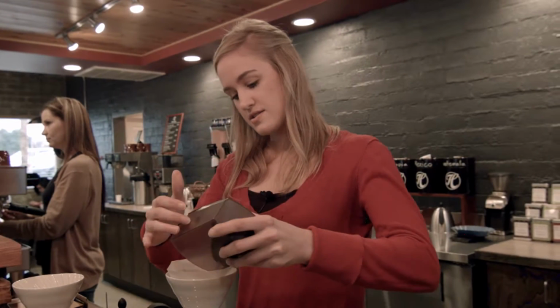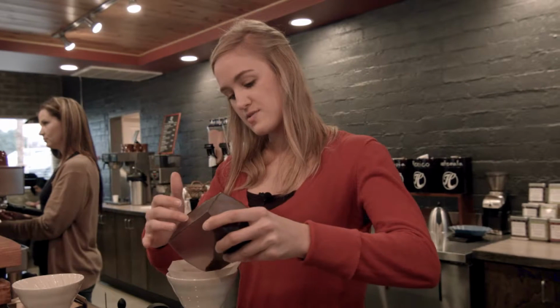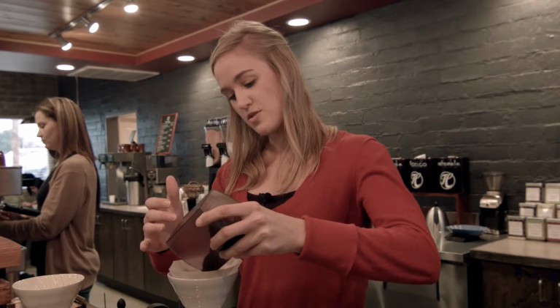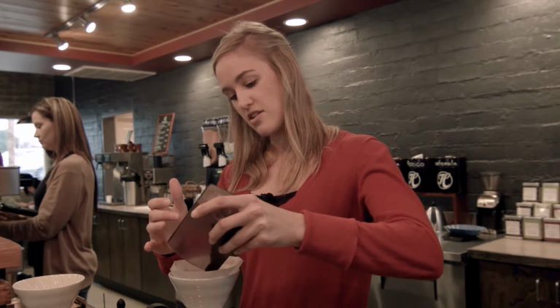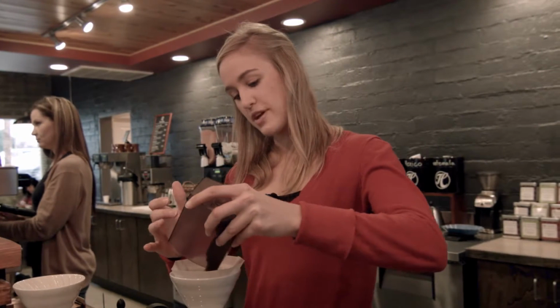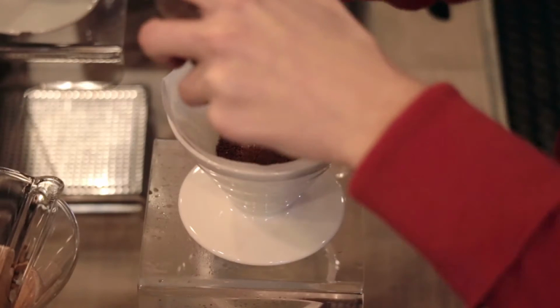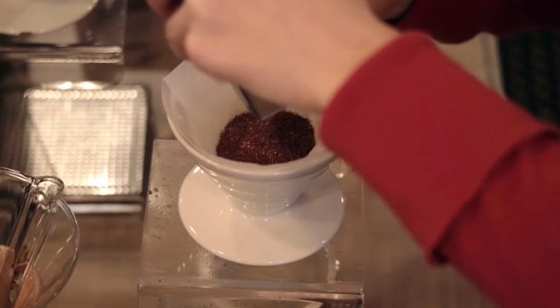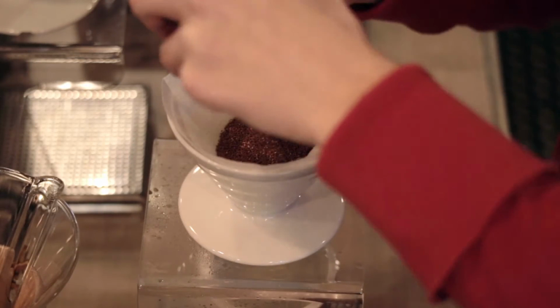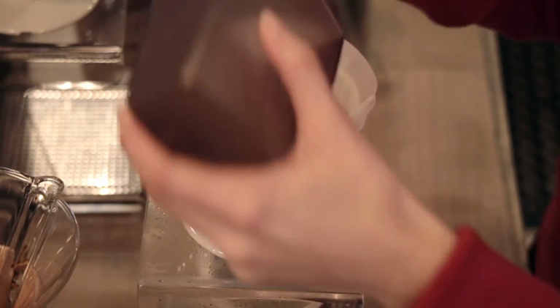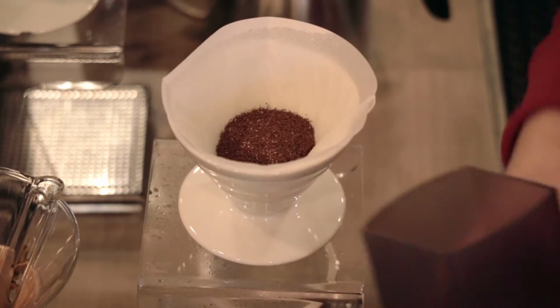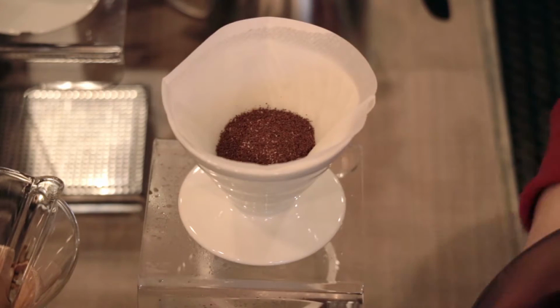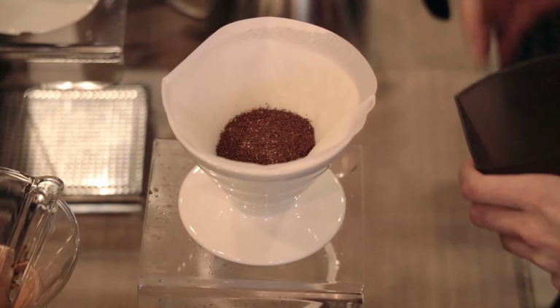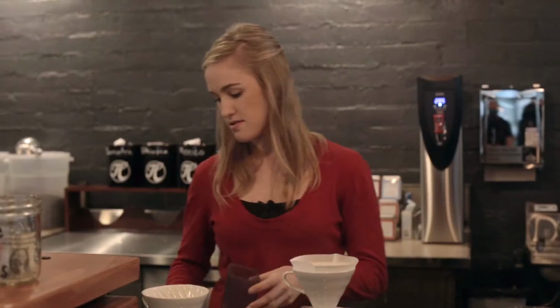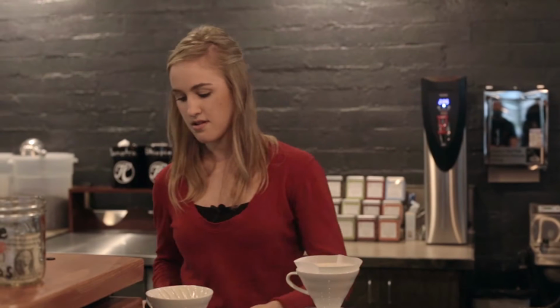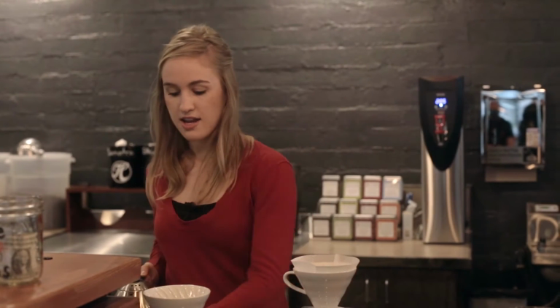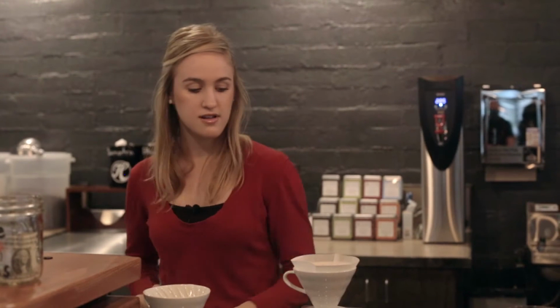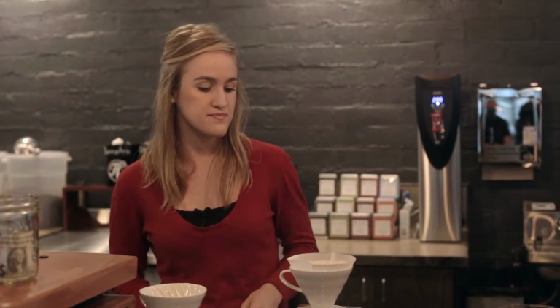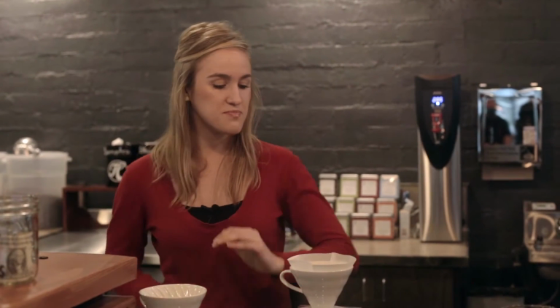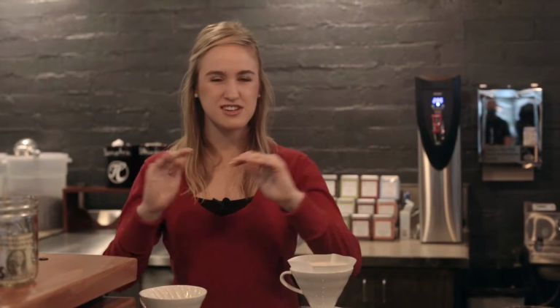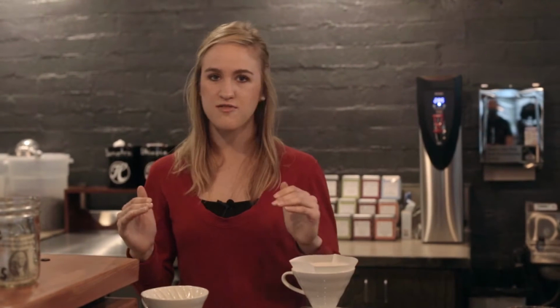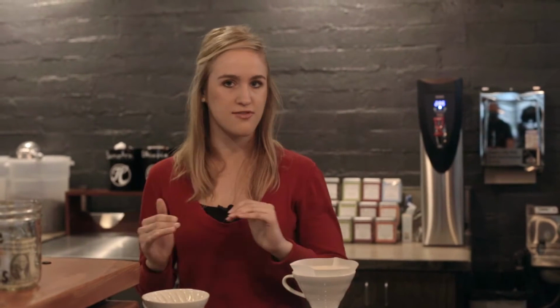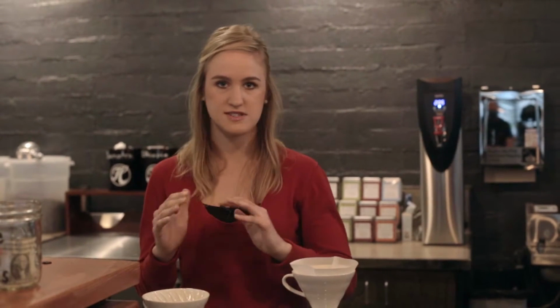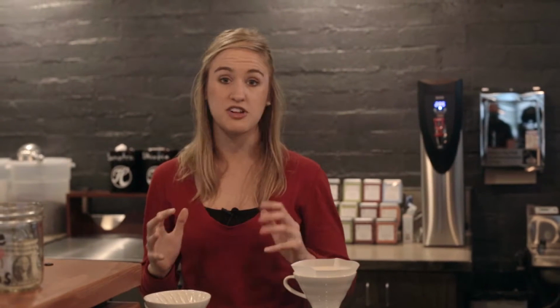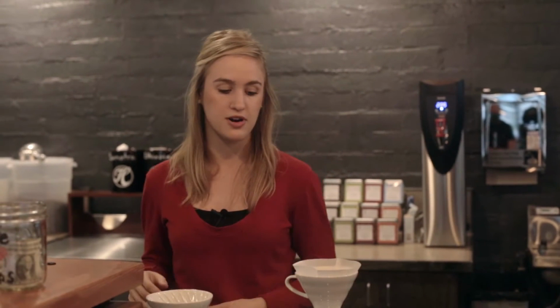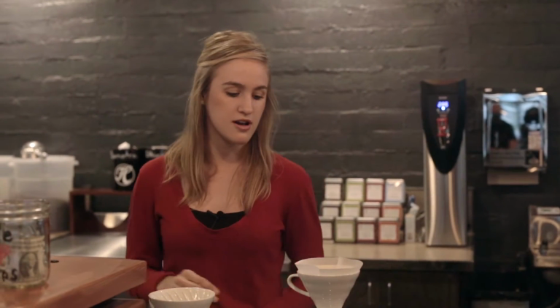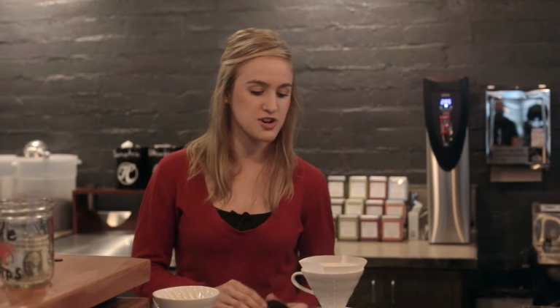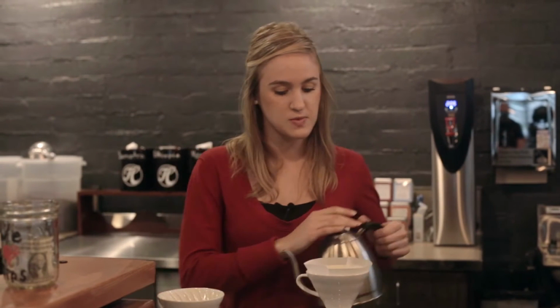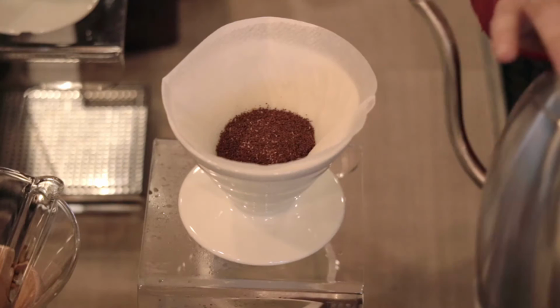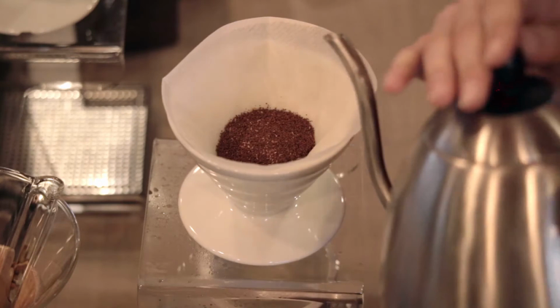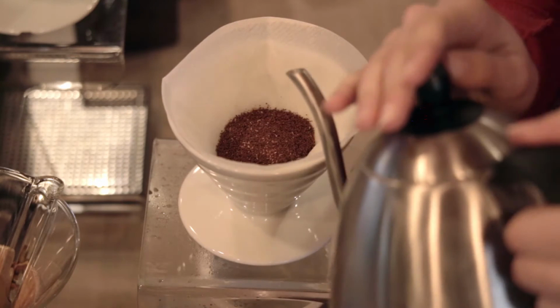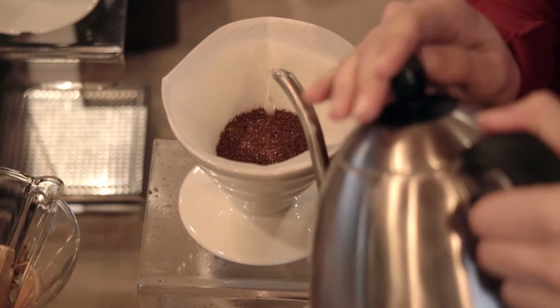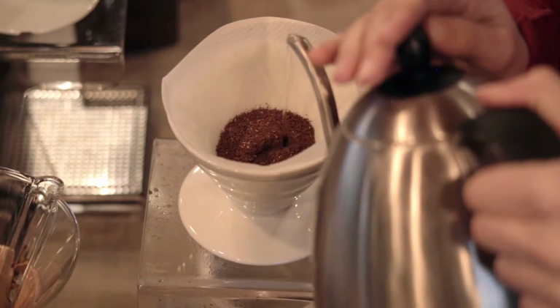Next we're going to do a process called blooming. It saturates all of the coffee grounds with the water. You want to basically just barely cover the coffee grounds with water and make sure everything's wet, then let it sit for about 10 seconds.